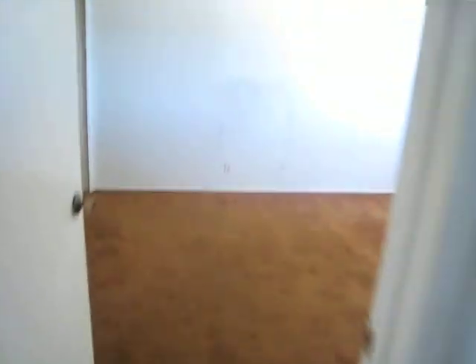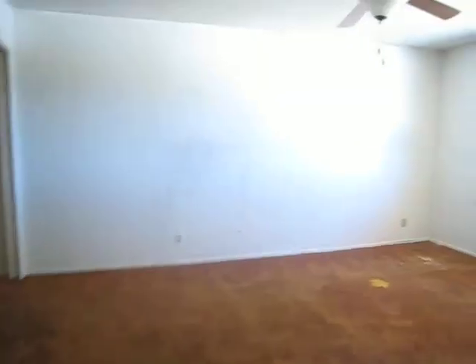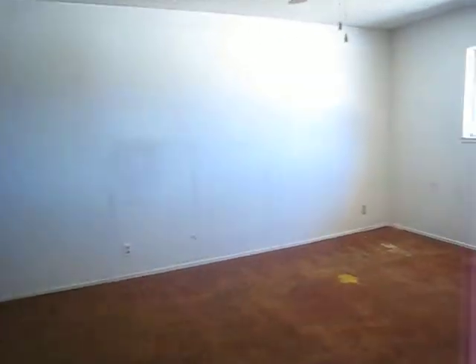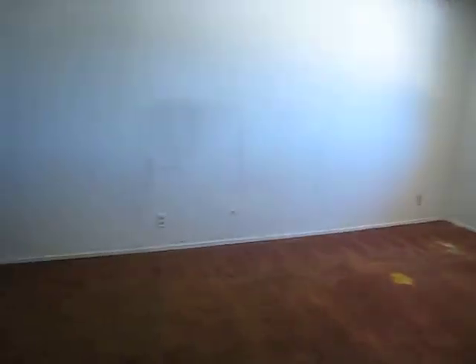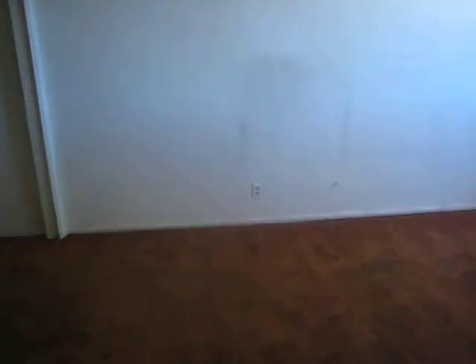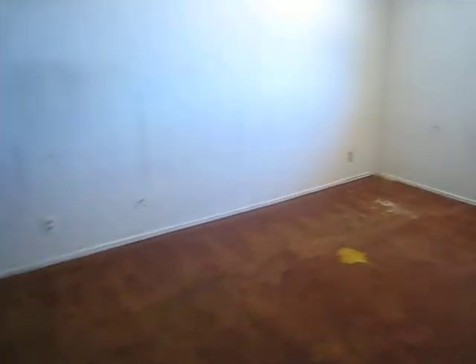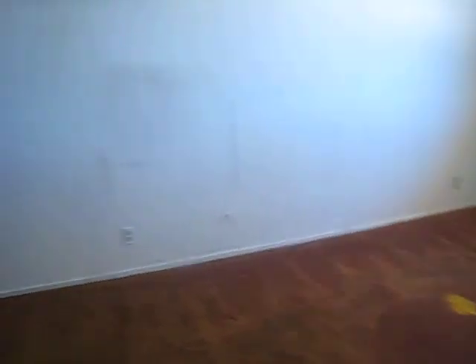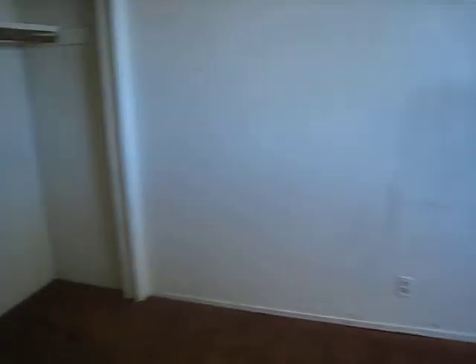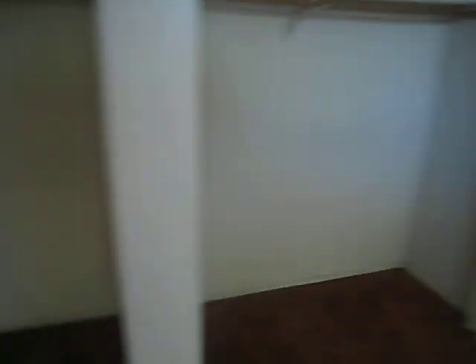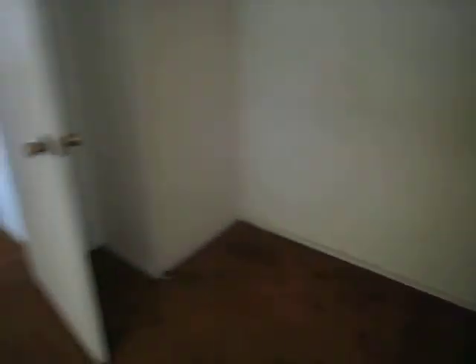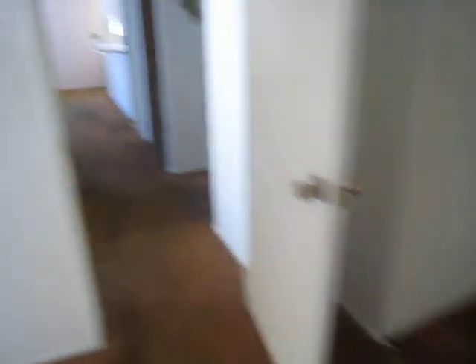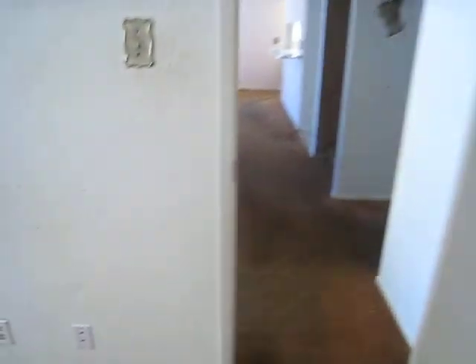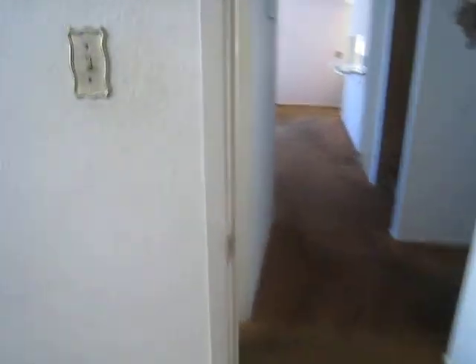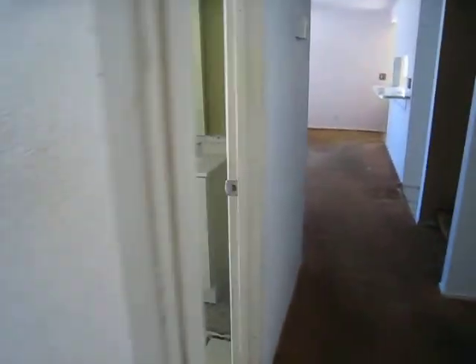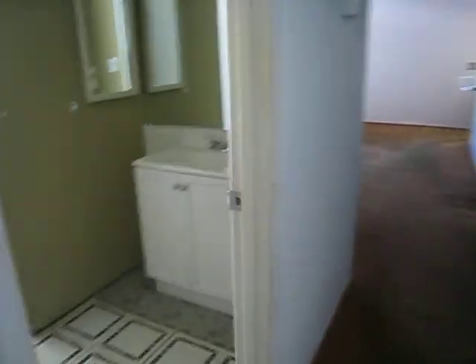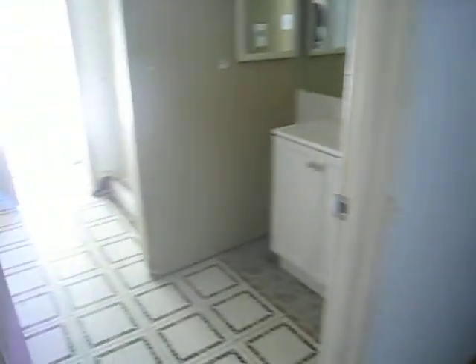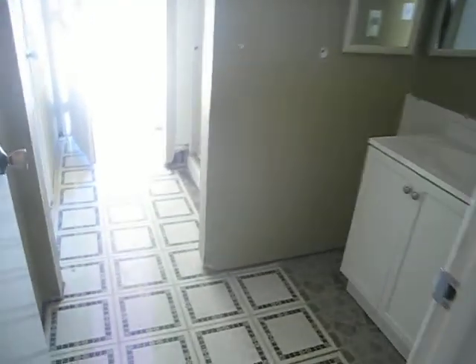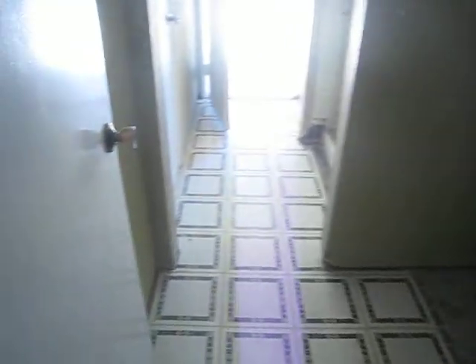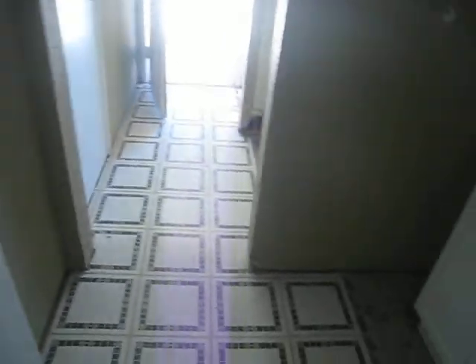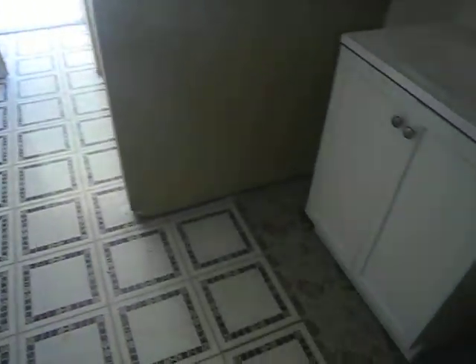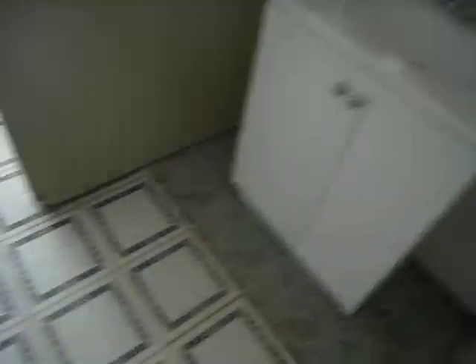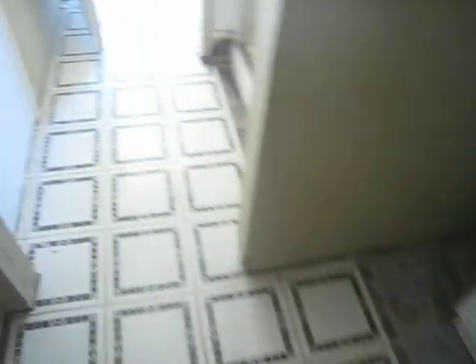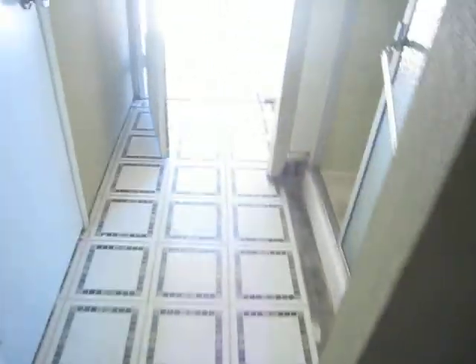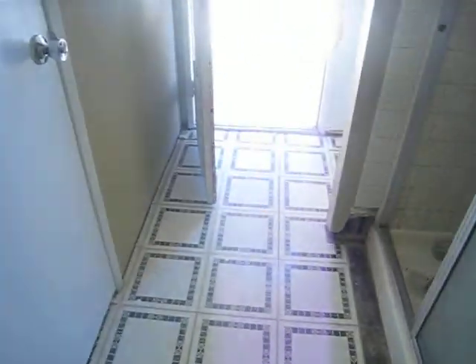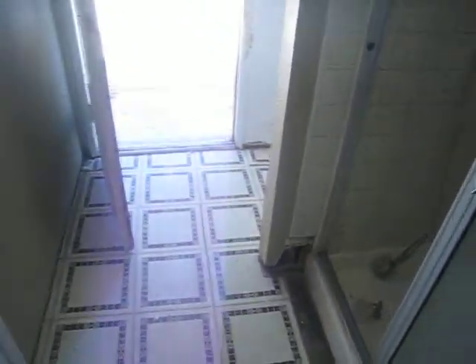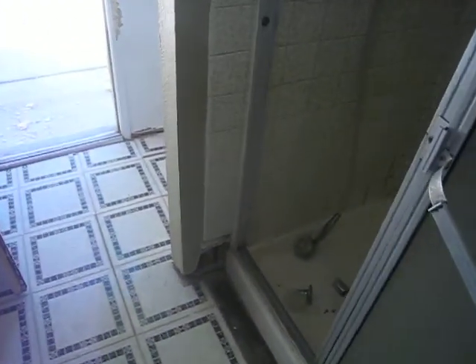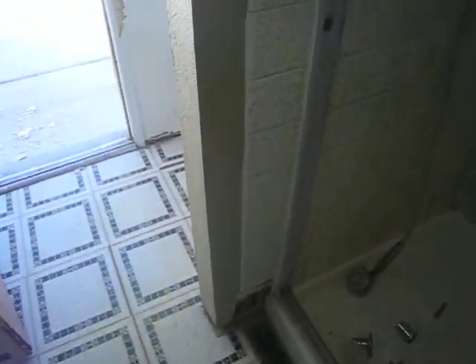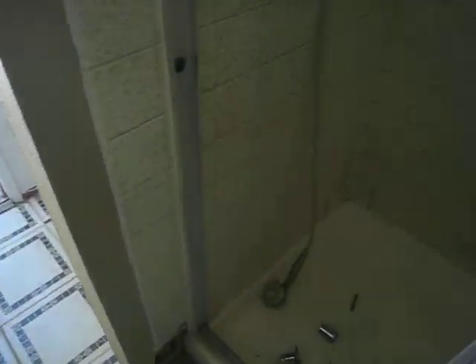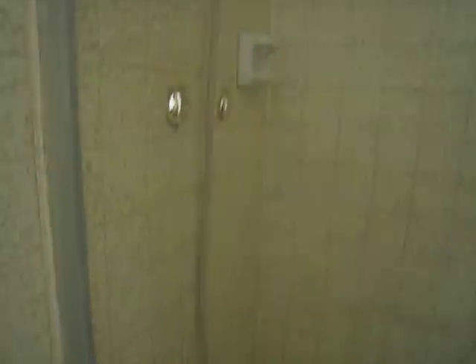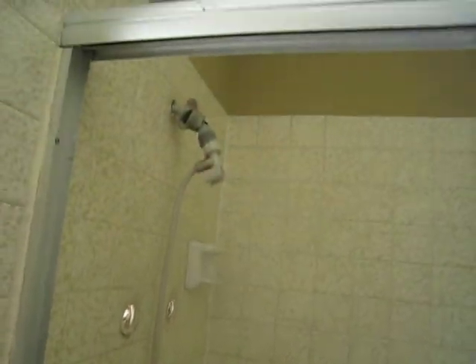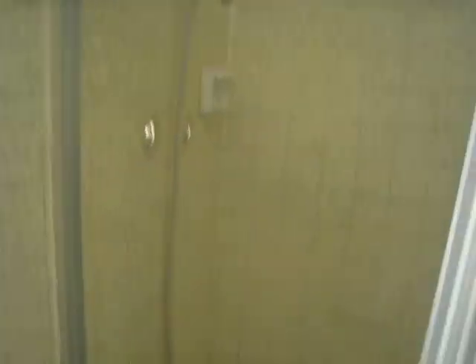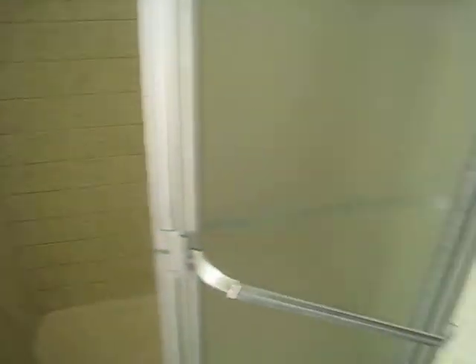Here's your downstairs bedroom. I think it's just kind of a downstairs master with a Jack and Jill approach to the bathroom, which is all hideous. All that needs to come out.